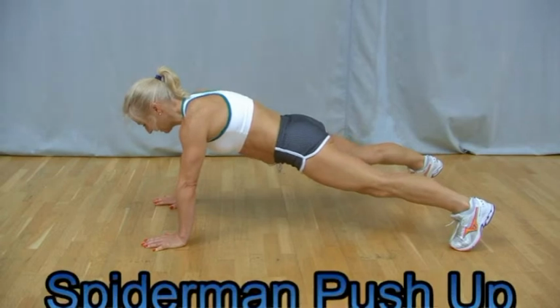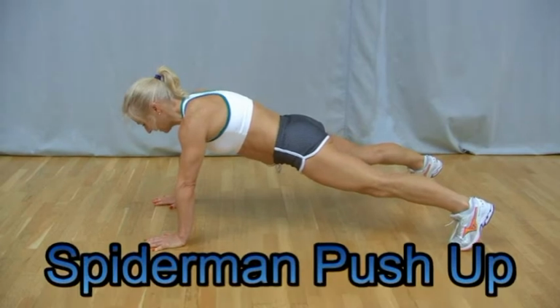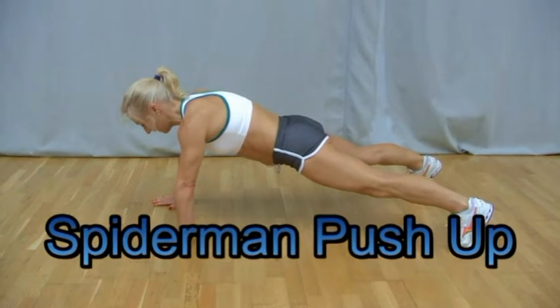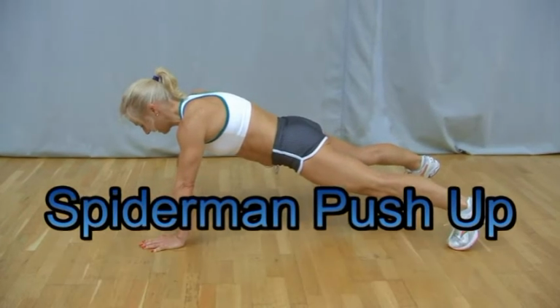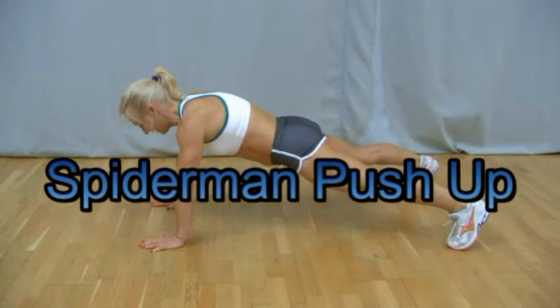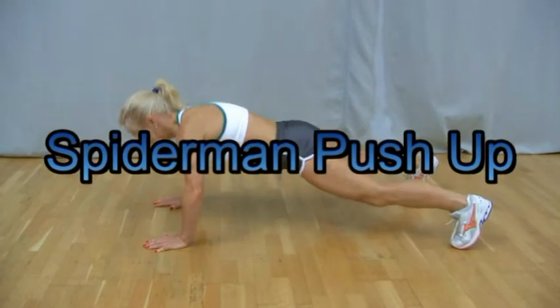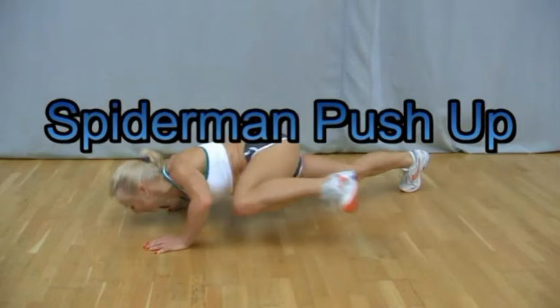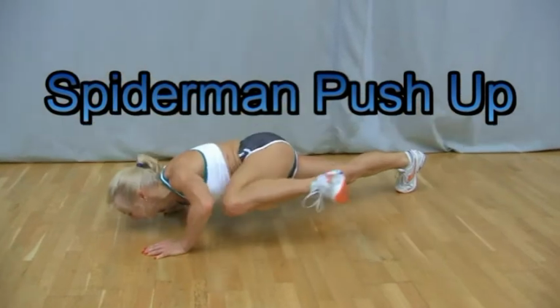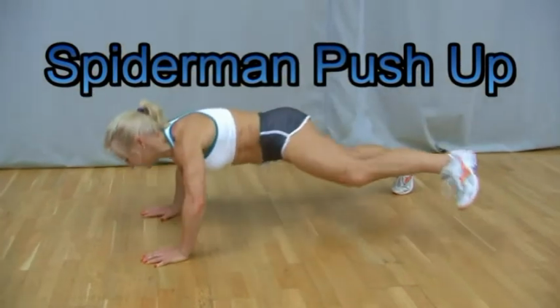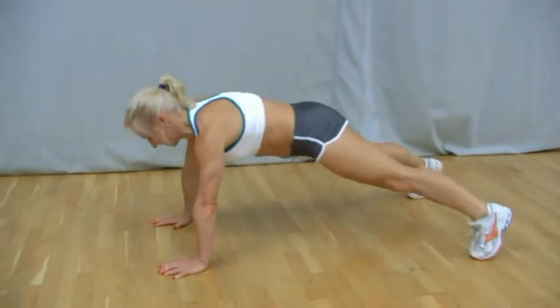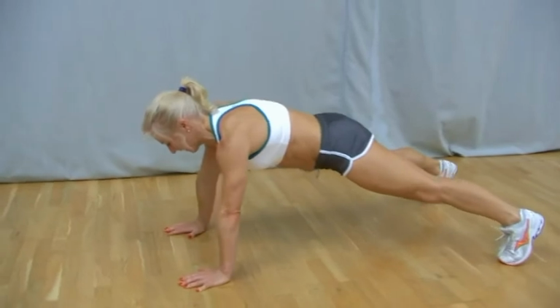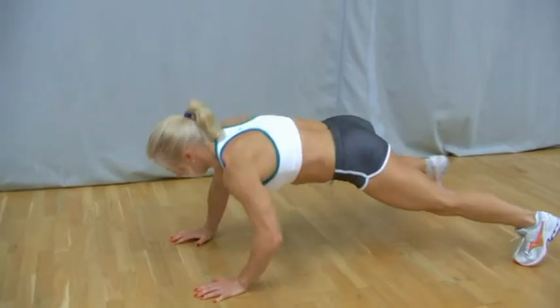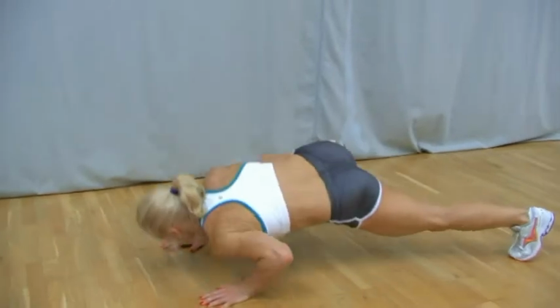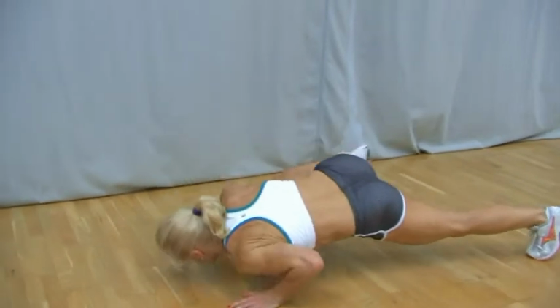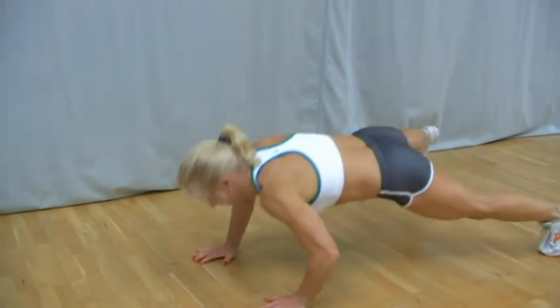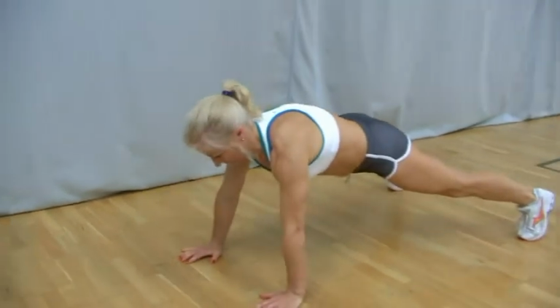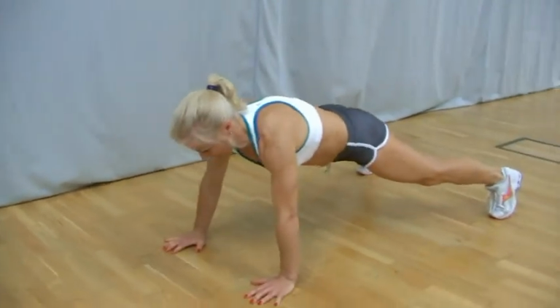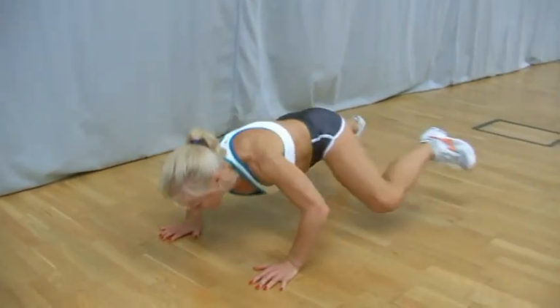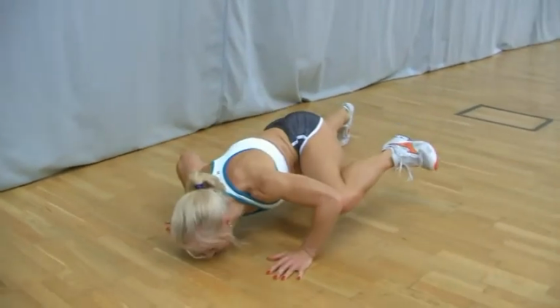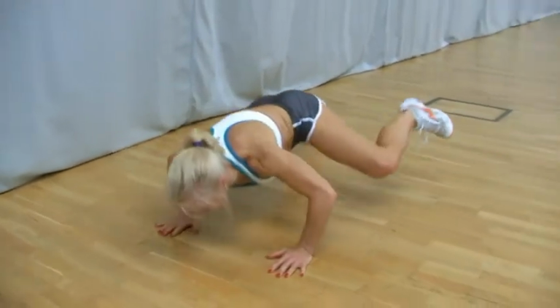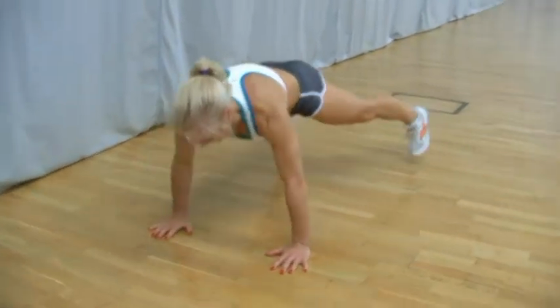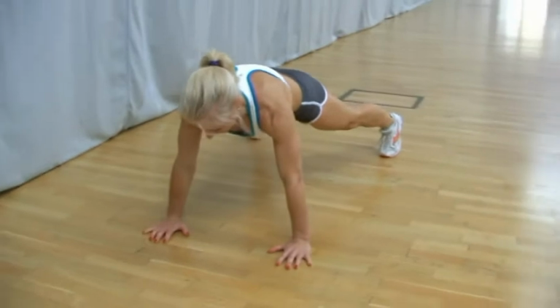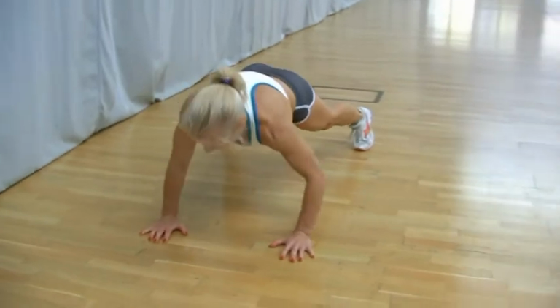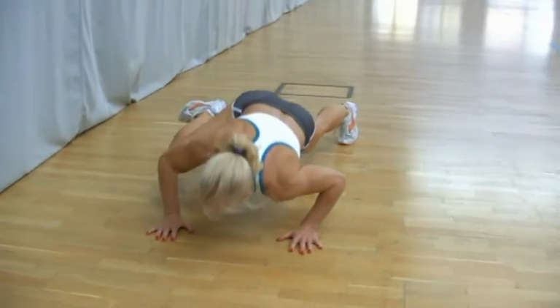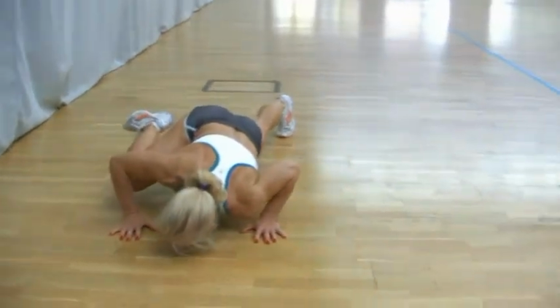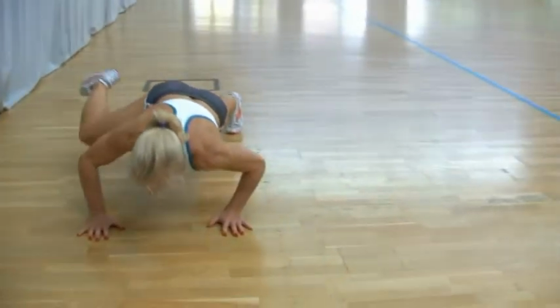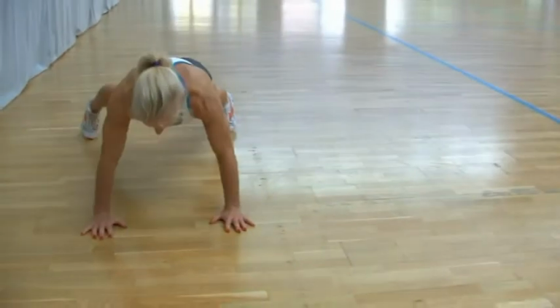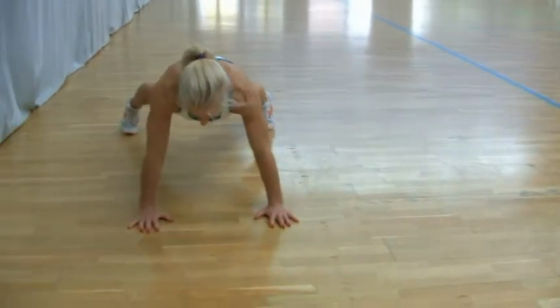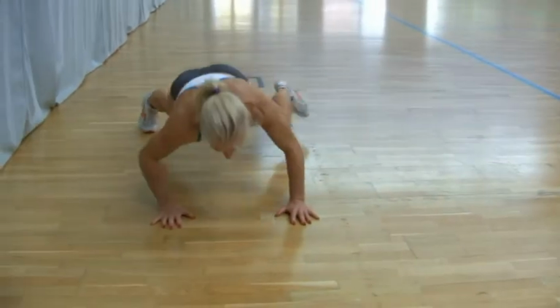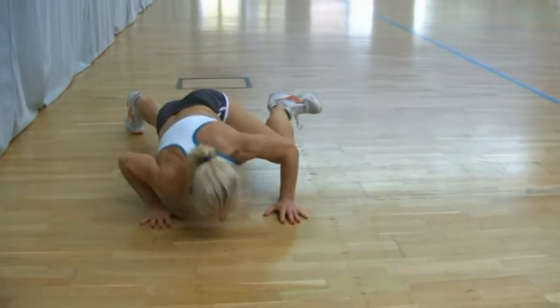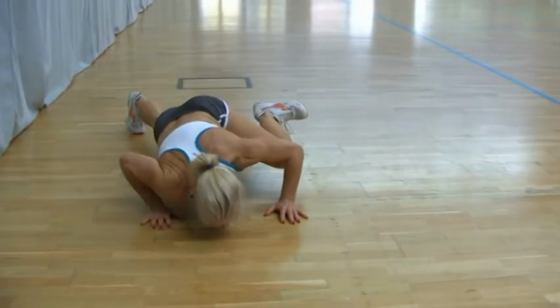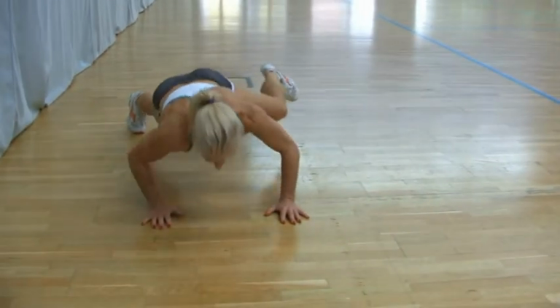This exercise is best performed in a standard push-up style with legs wide to aid balance. Simply lower down and bring your left knee up towards your left elbow, keeping a foot off the floor.